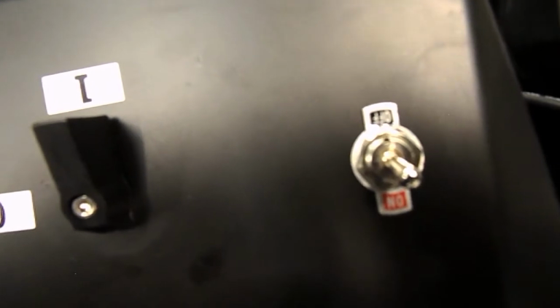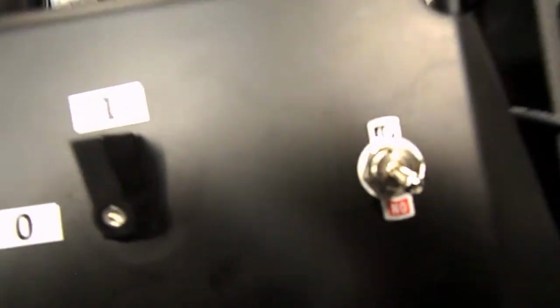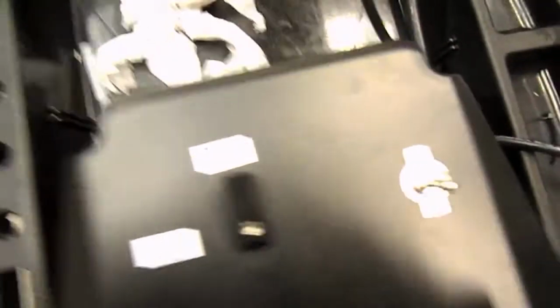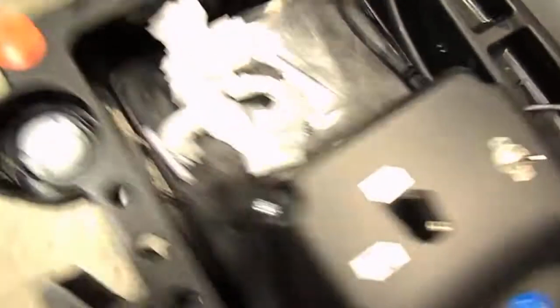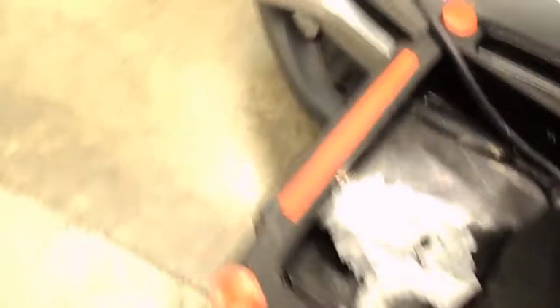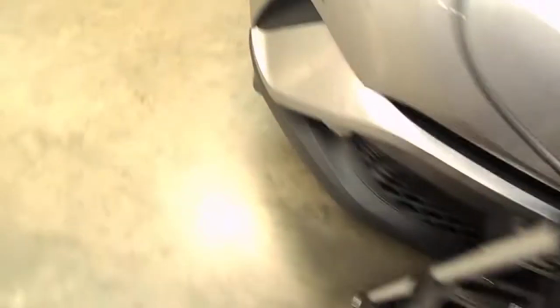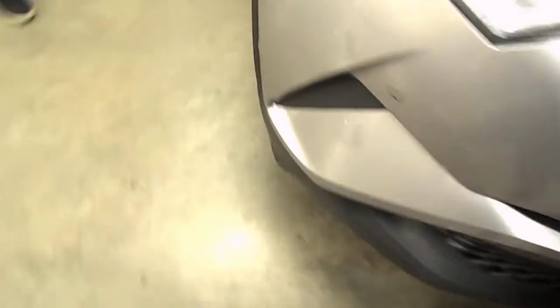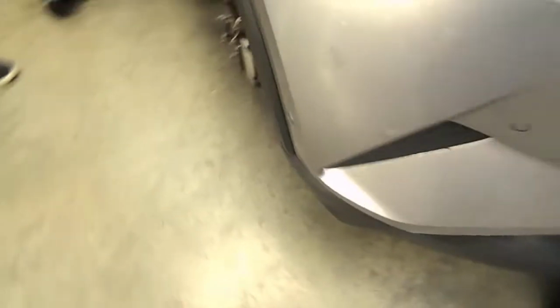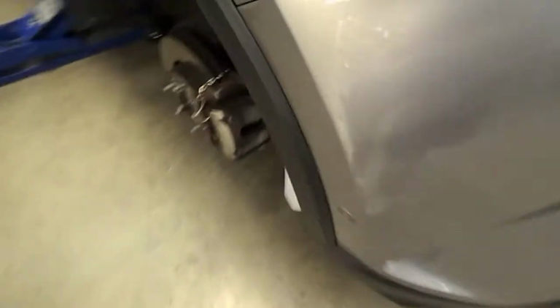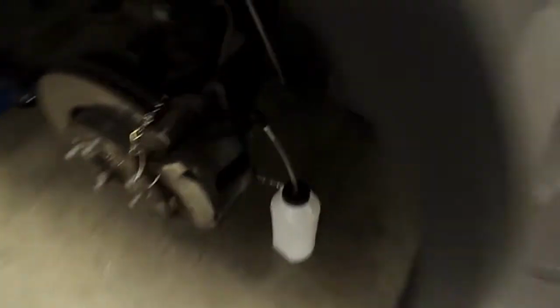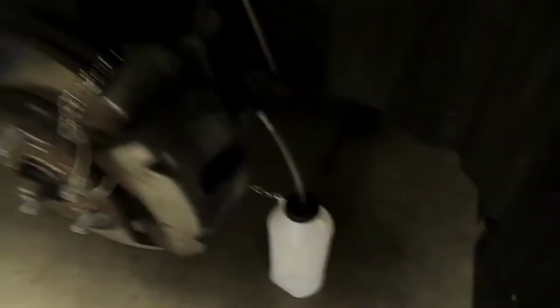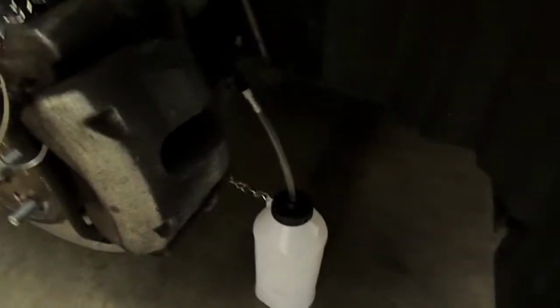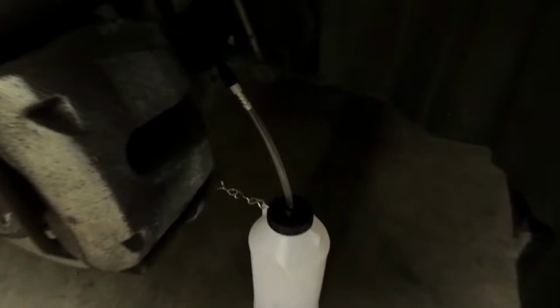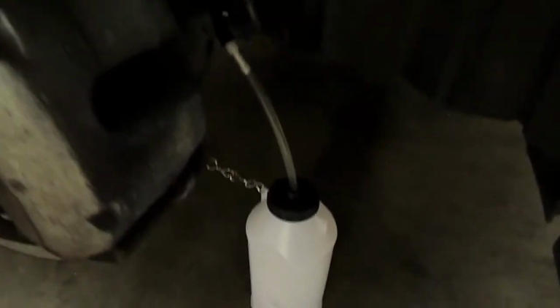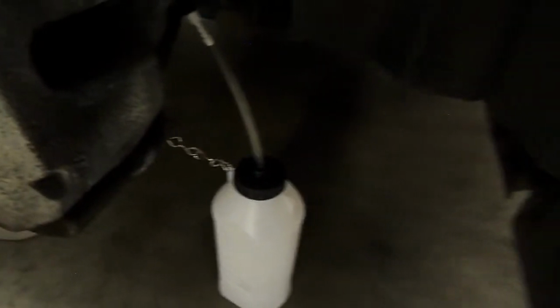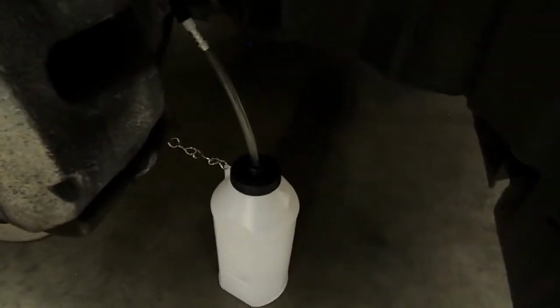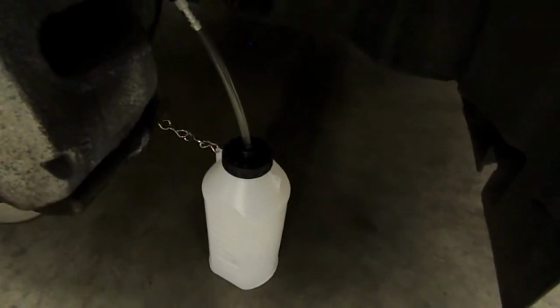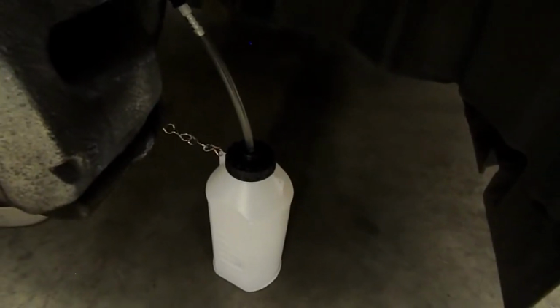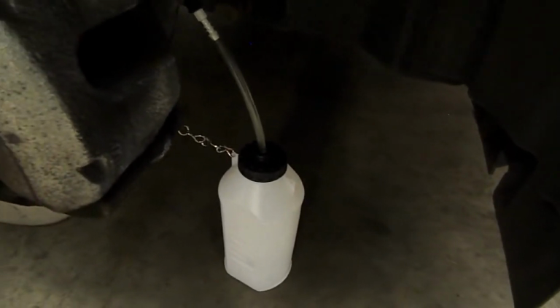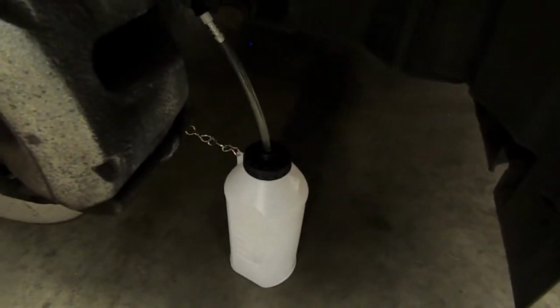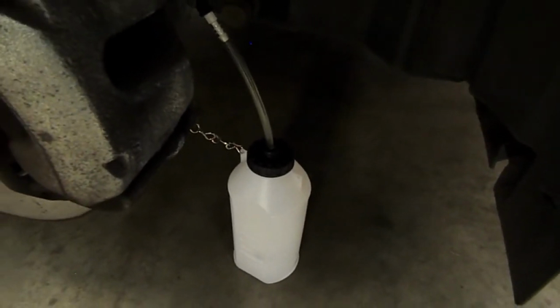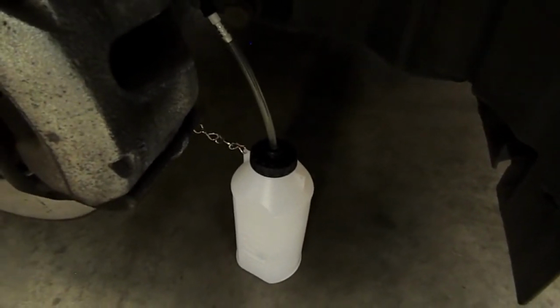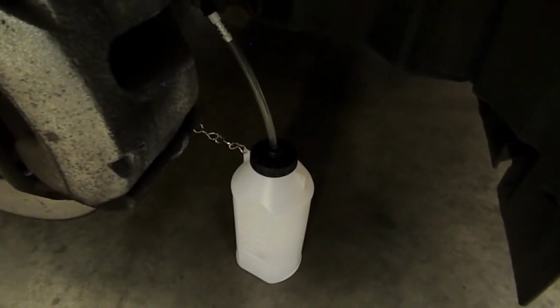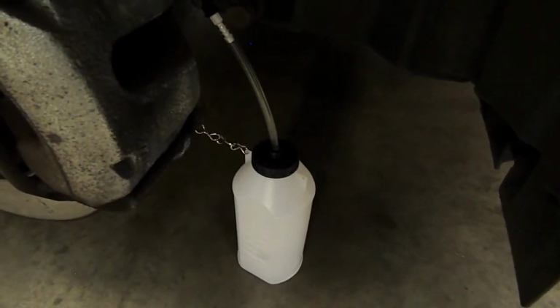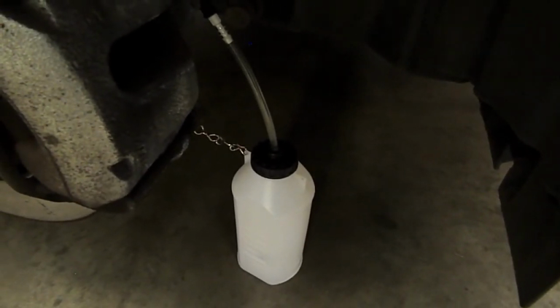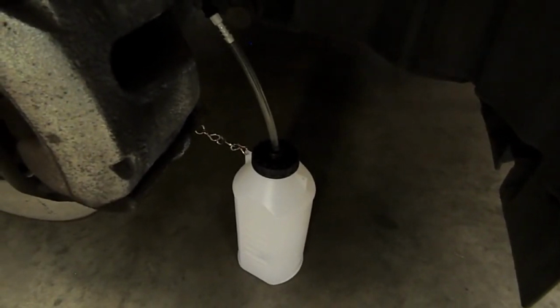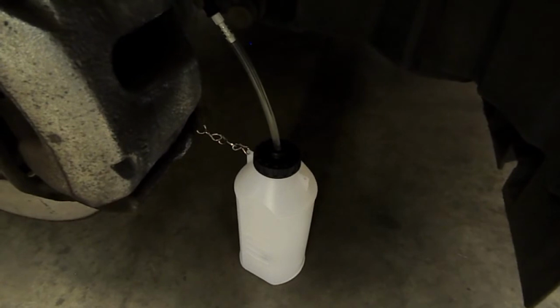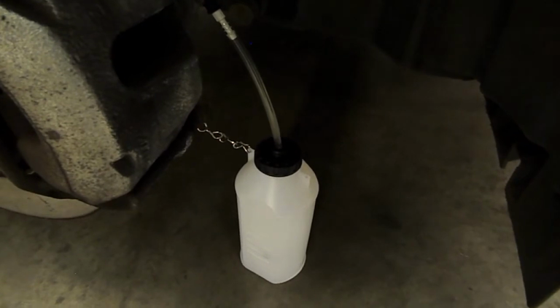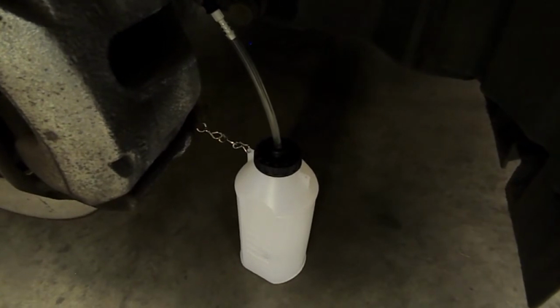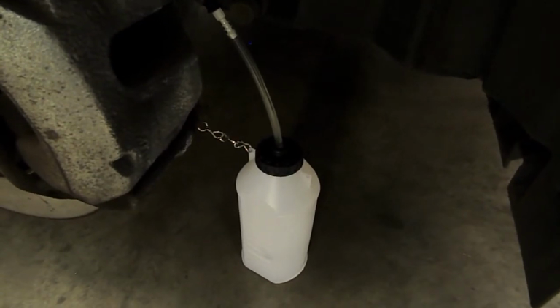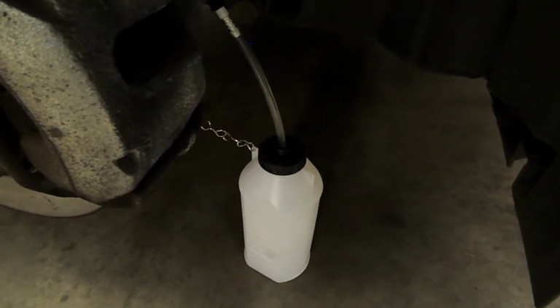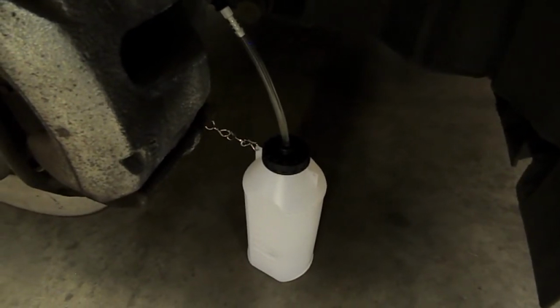So, let's get started. Once the brake bleeder is fully pressurised, connect the bleed bottle to the bleed nipple and open the bleed nipple. It is advised to drain 1.25 litres of fluid from each wheel.